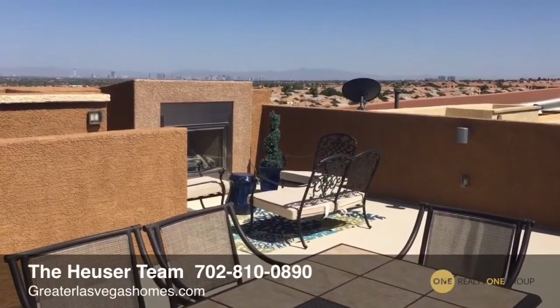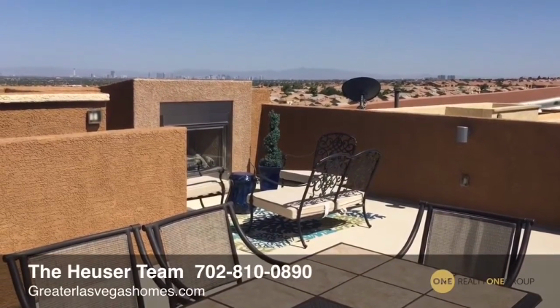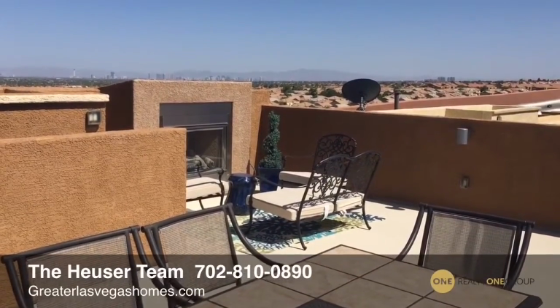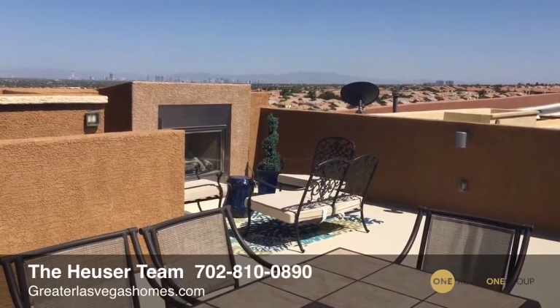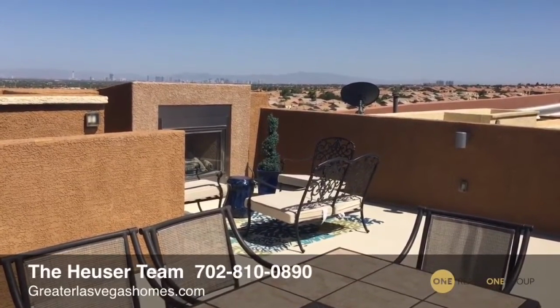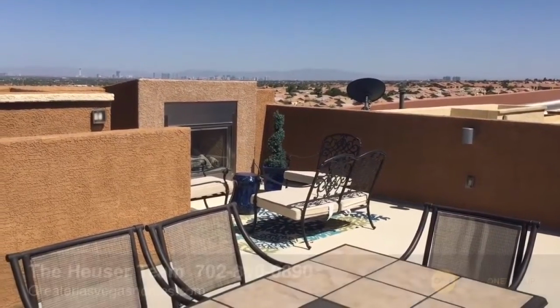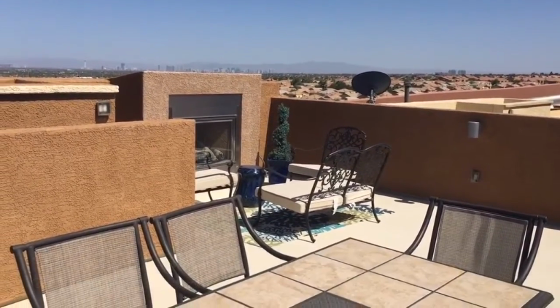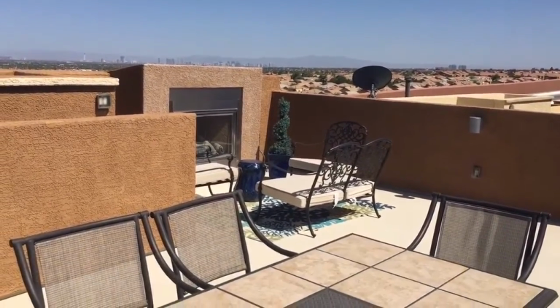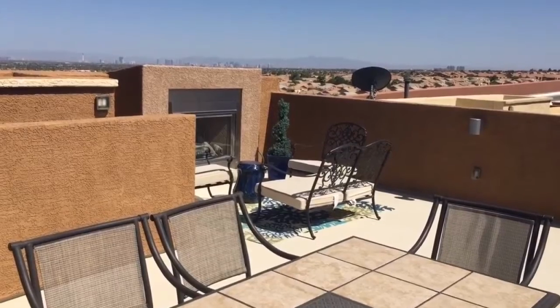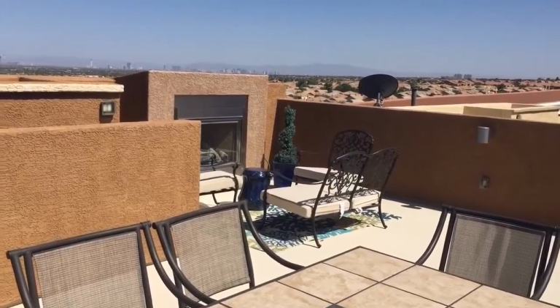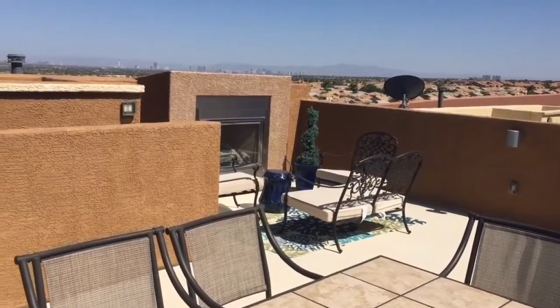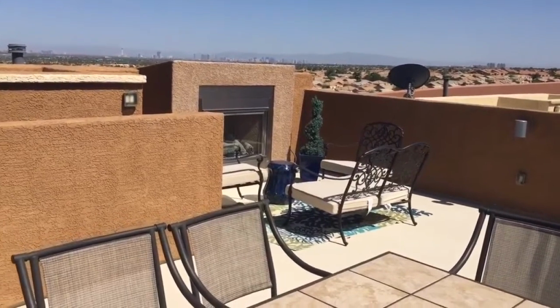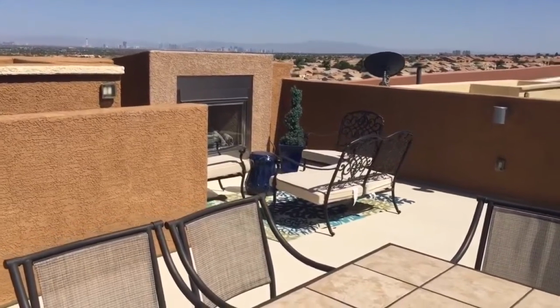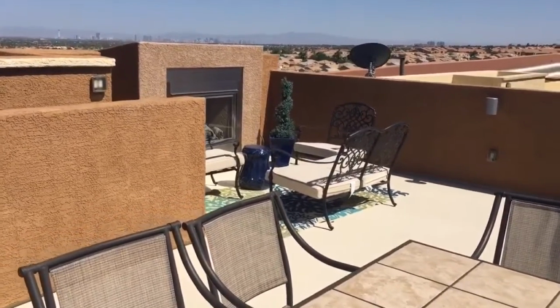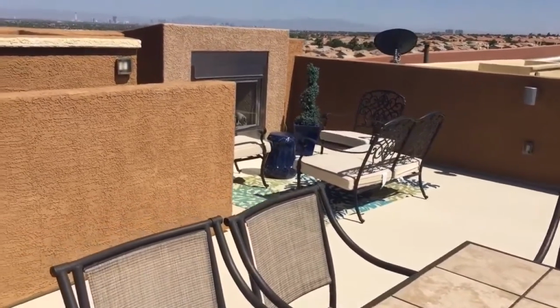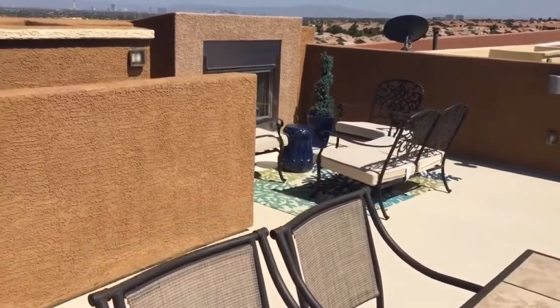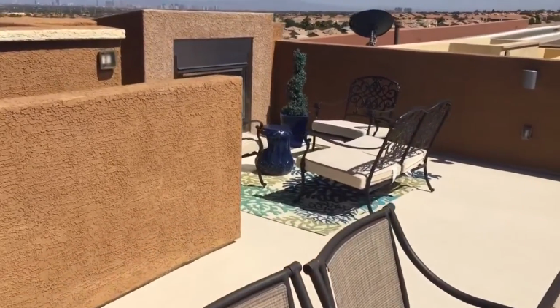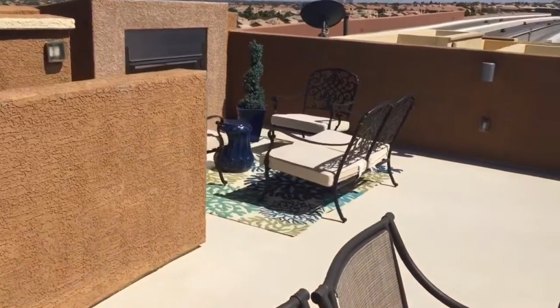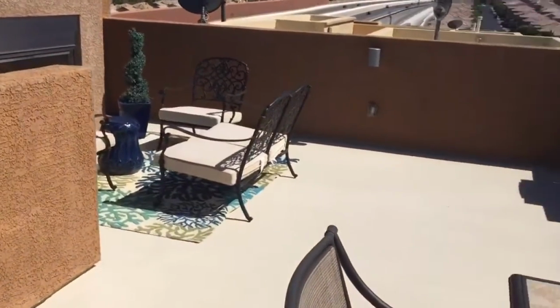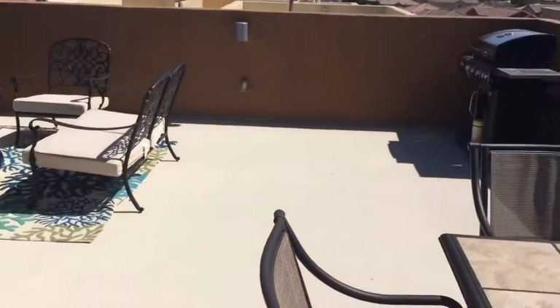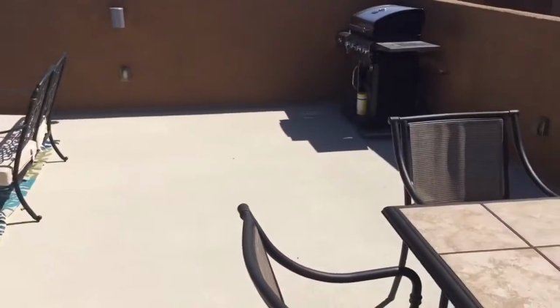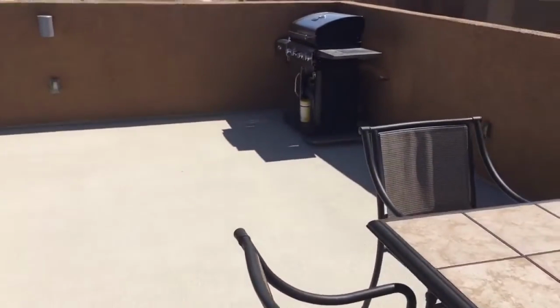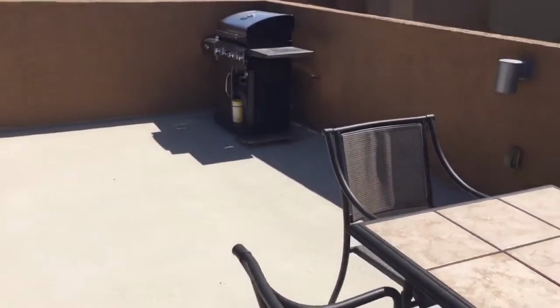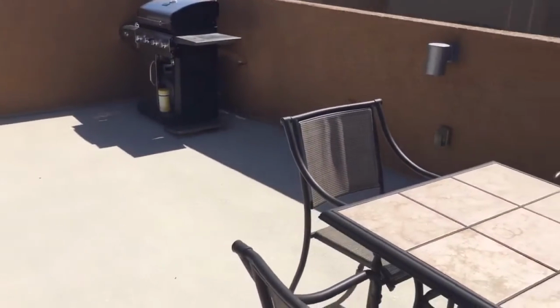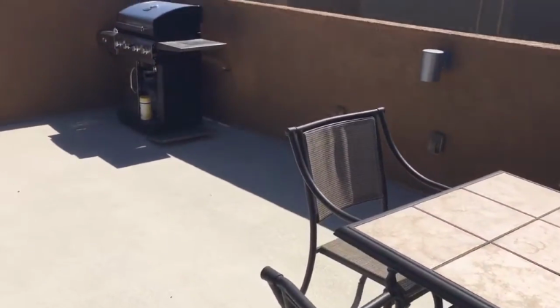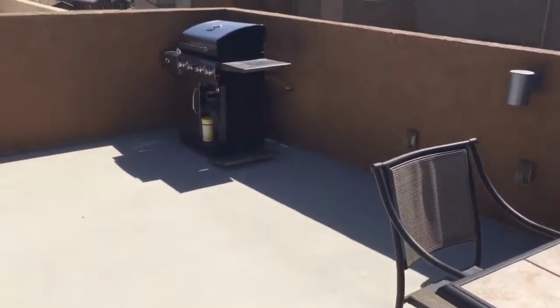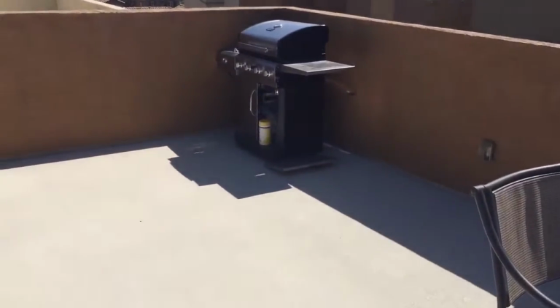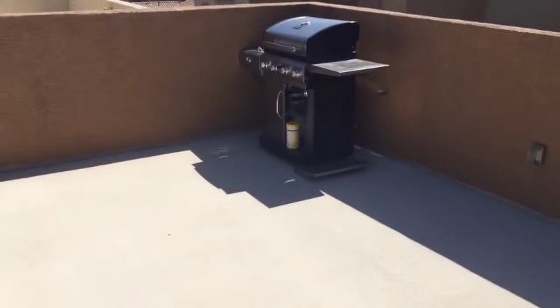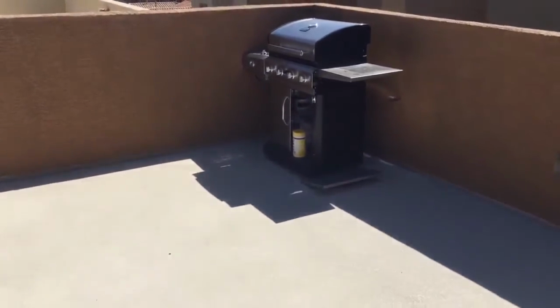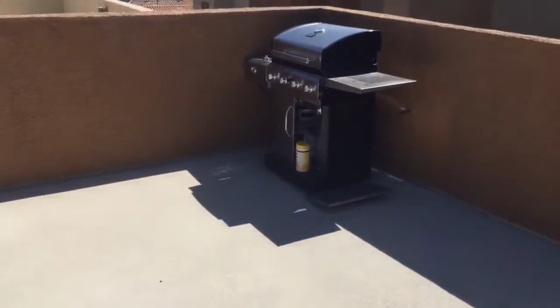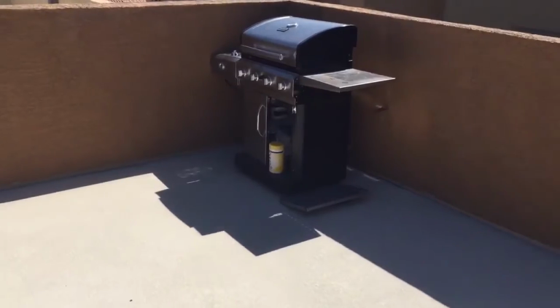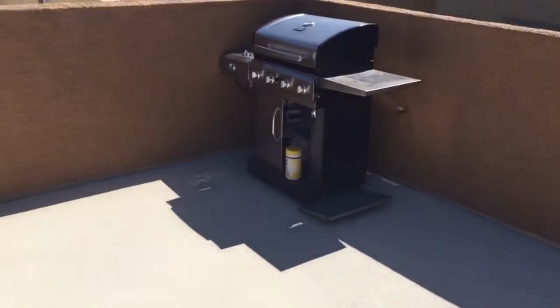Hi, this is Tom Huser with the Huser Team and greaterlasvegashomes.com. Just wanted to show you this awesome rooftop deck of our new listing — a huge, spacious rooftop deck. Over there there's a barbecue with a natural gas stub-out.